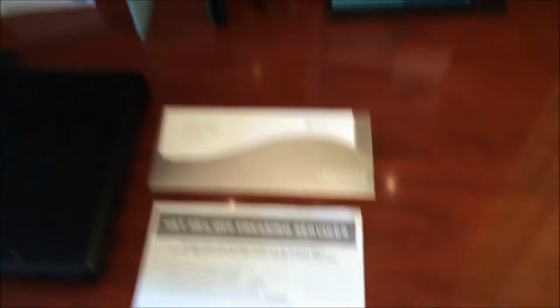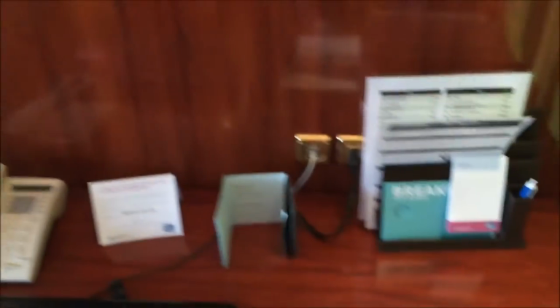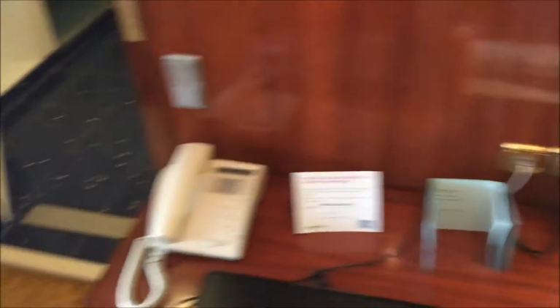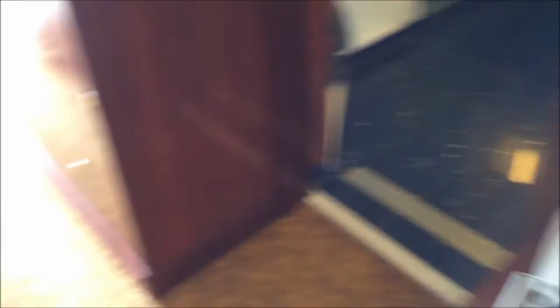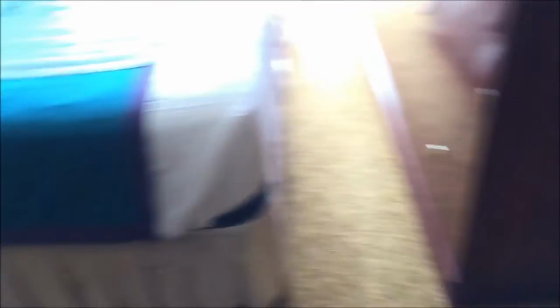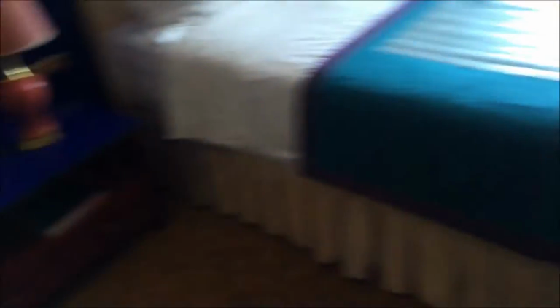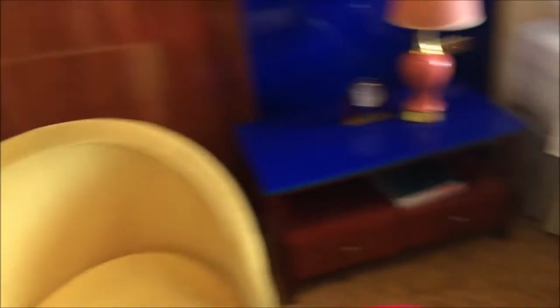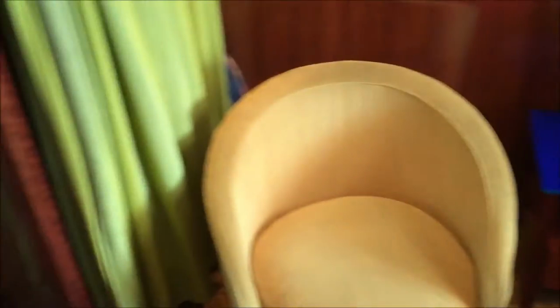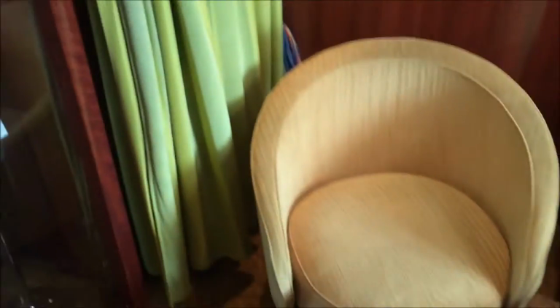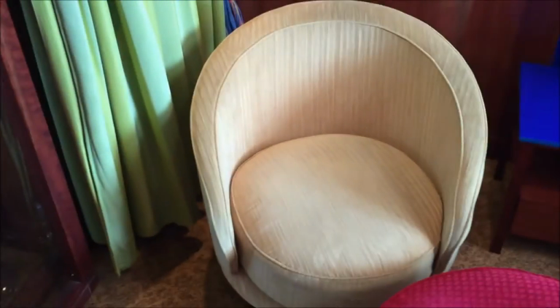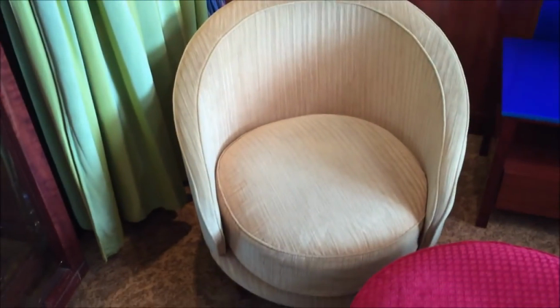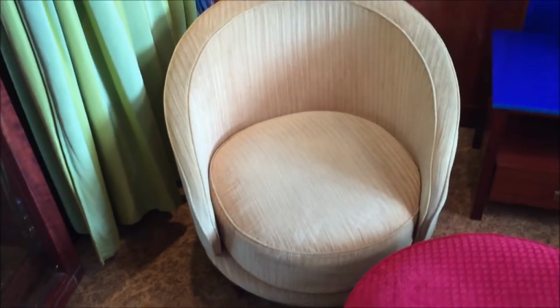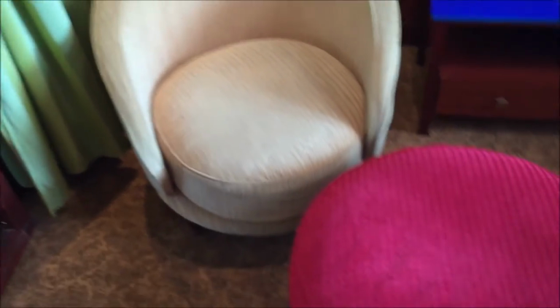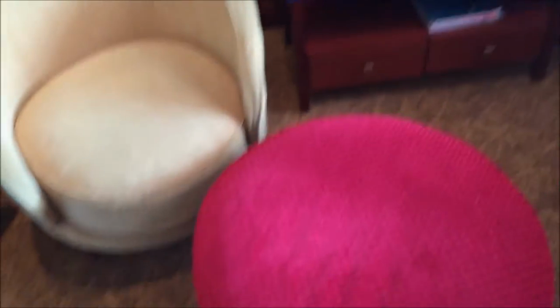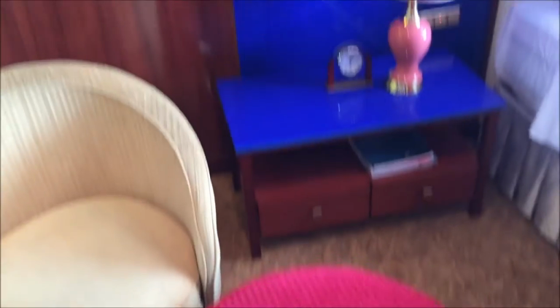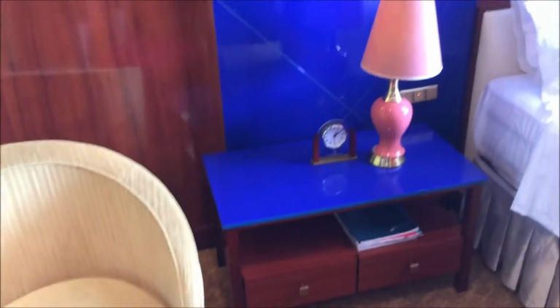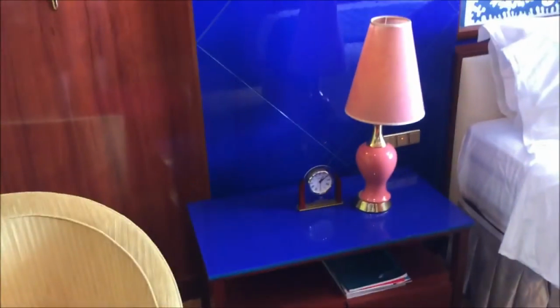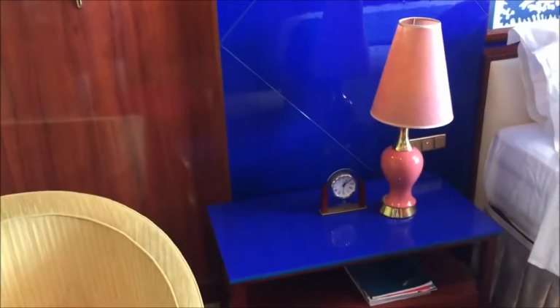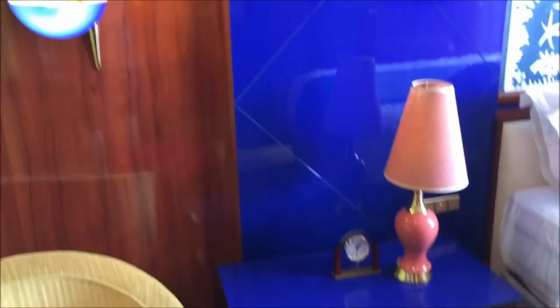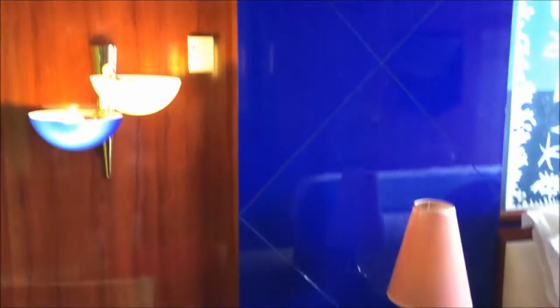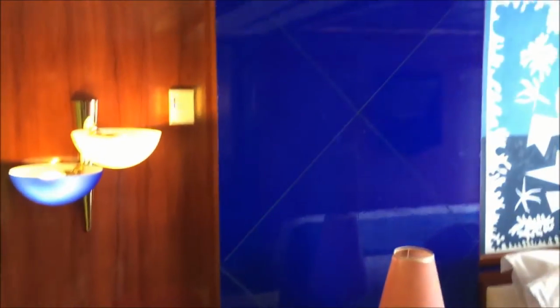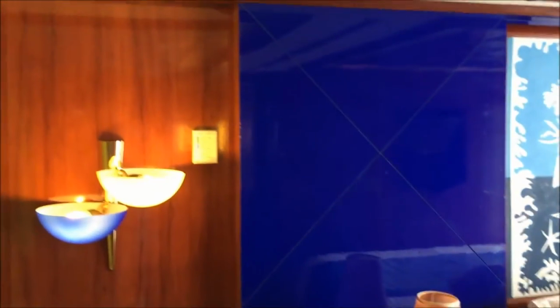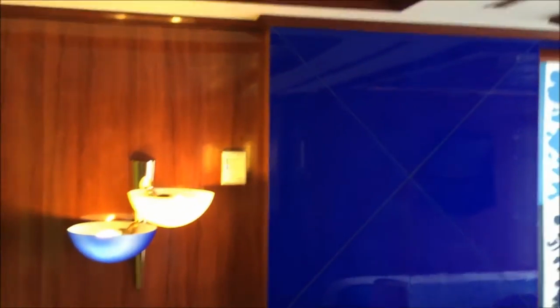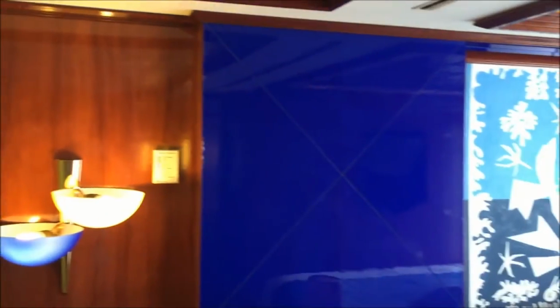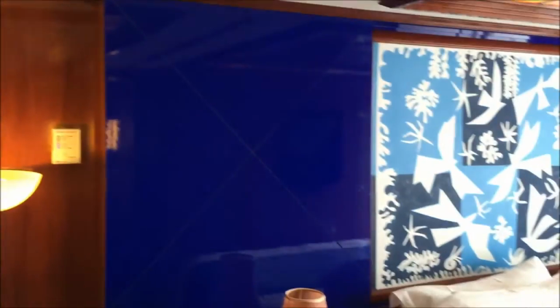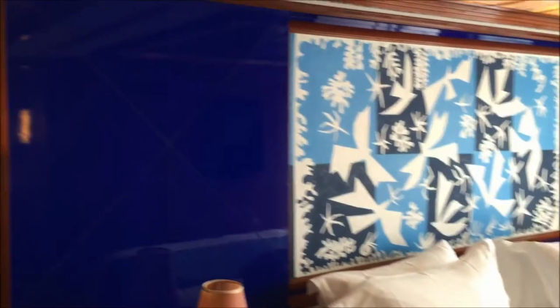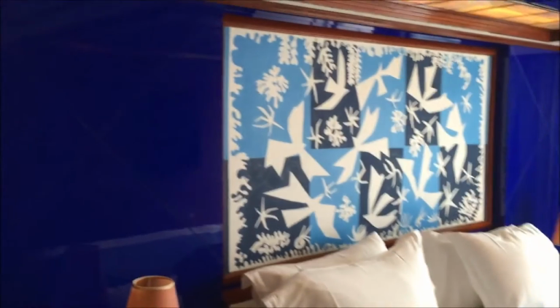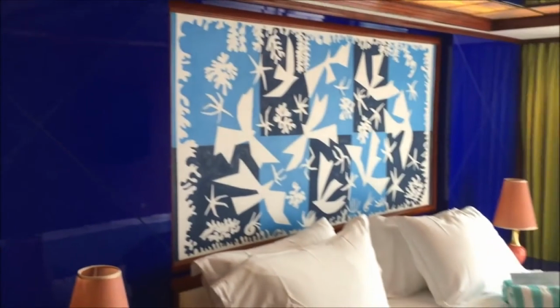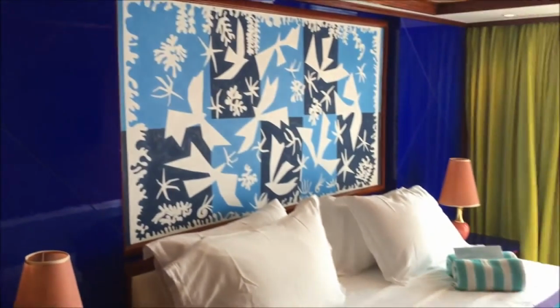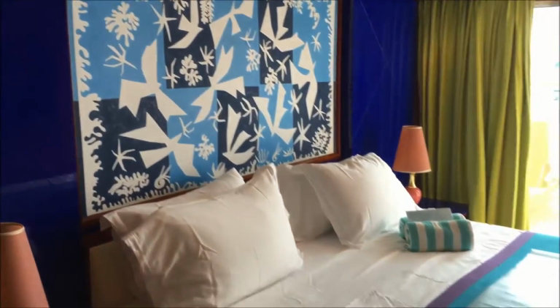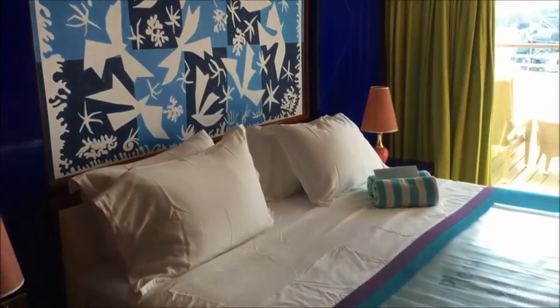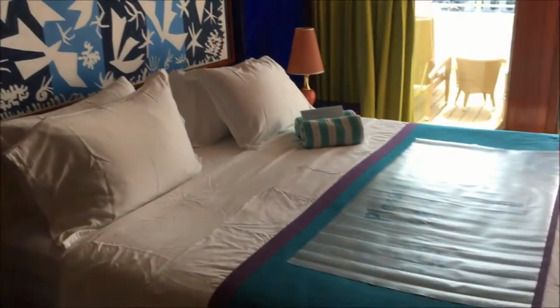Nice little sitting table area here. And this is the master bedroom, with another chair and ottoman. Nice new blue bright colors — love this color scheme. Big king size bed.